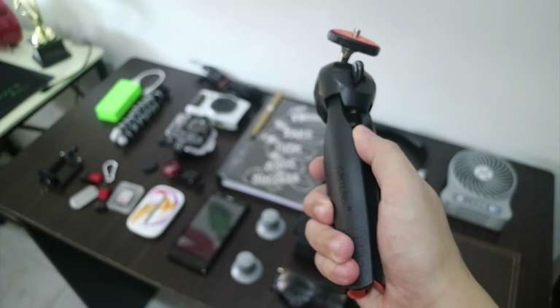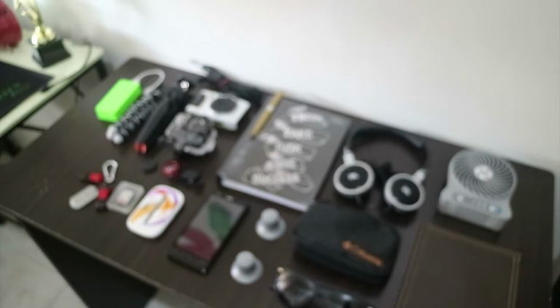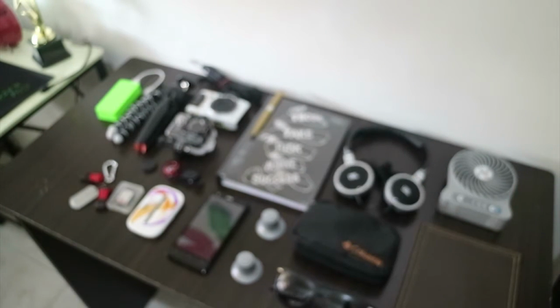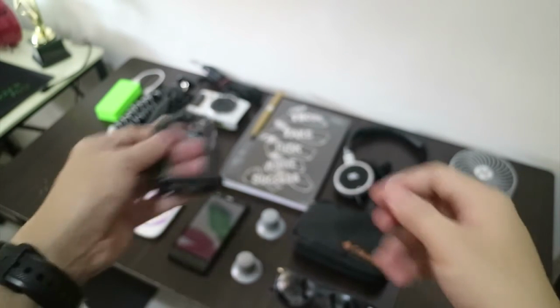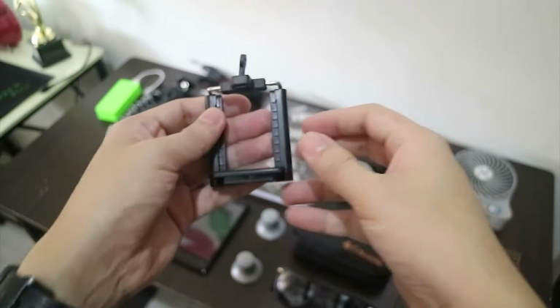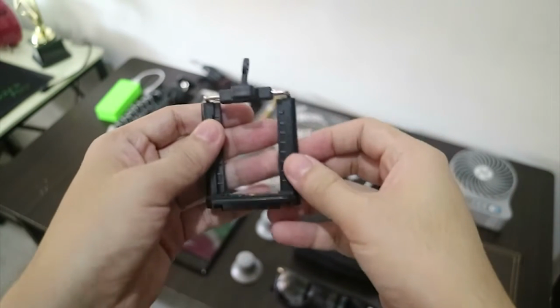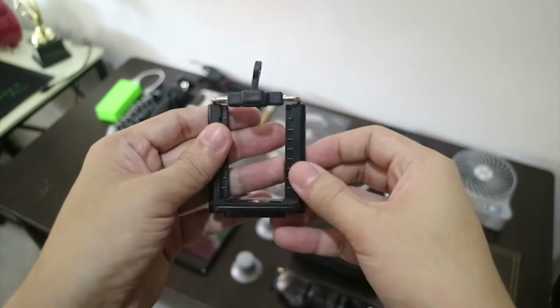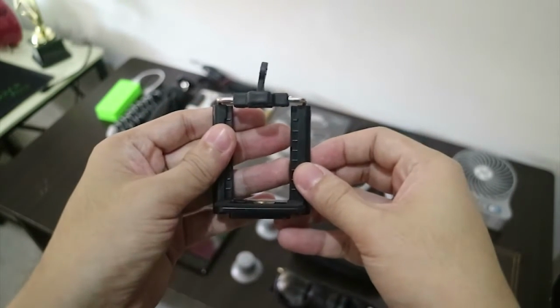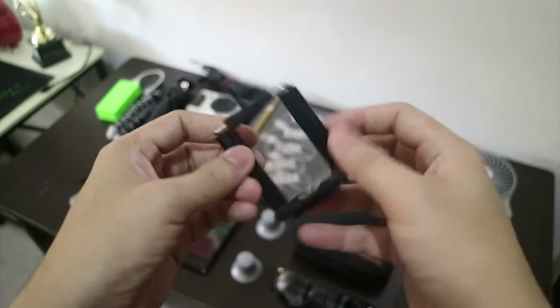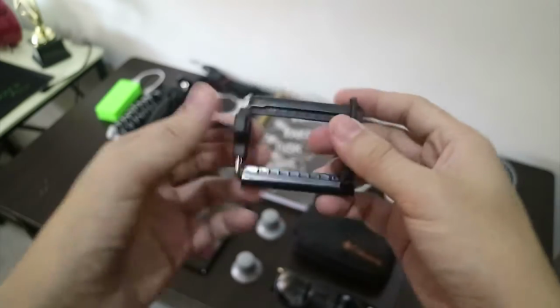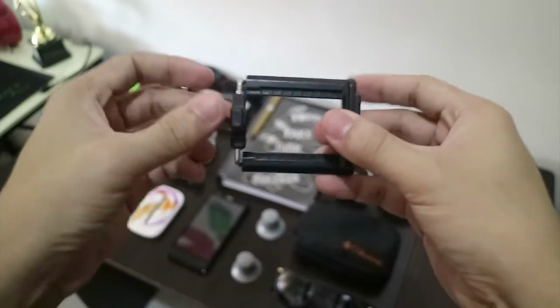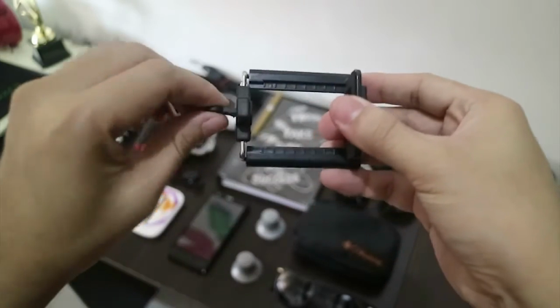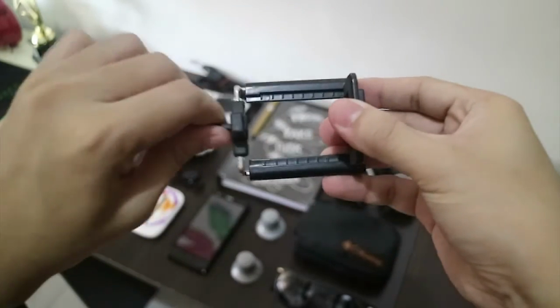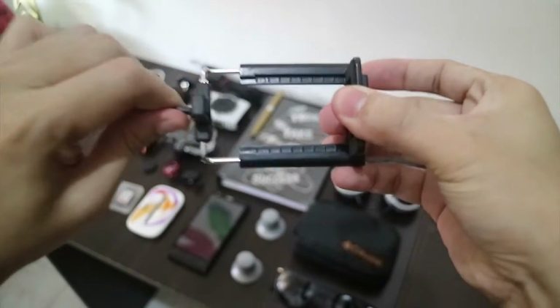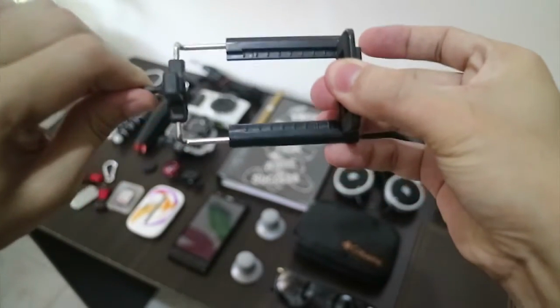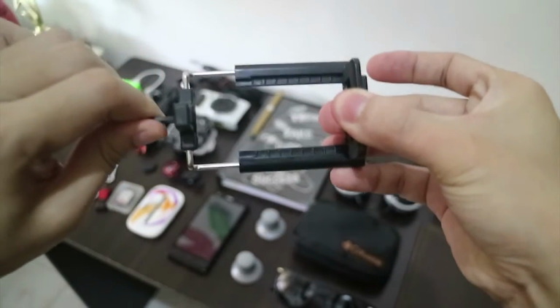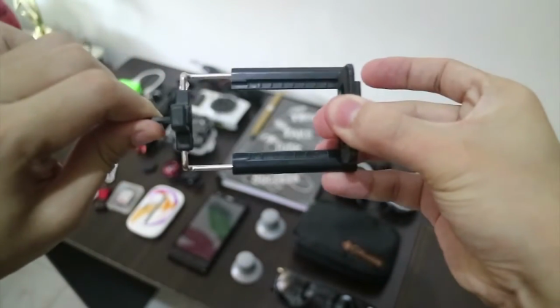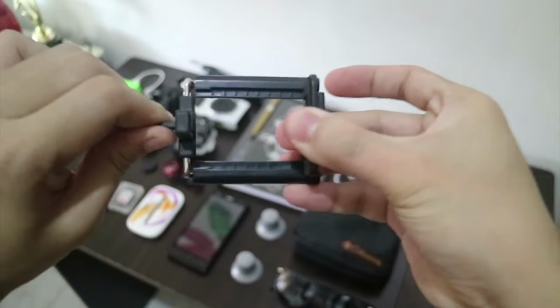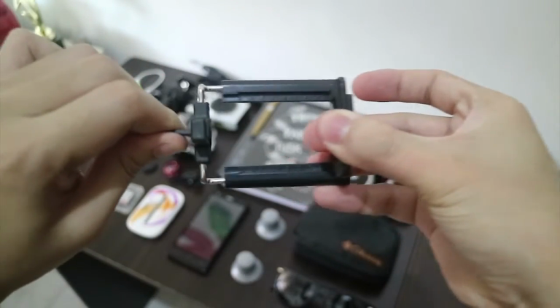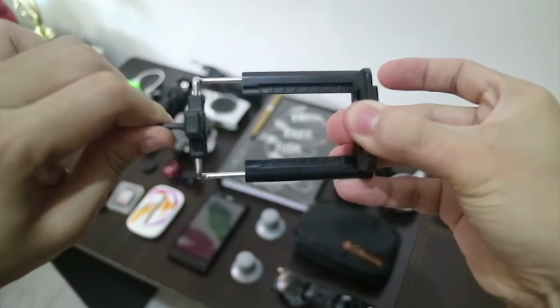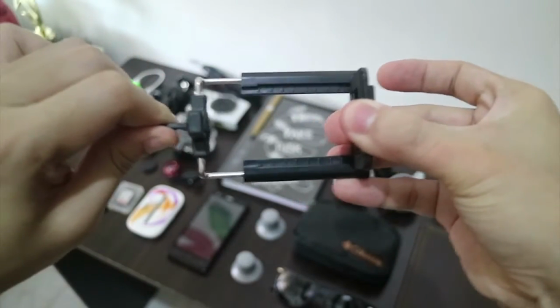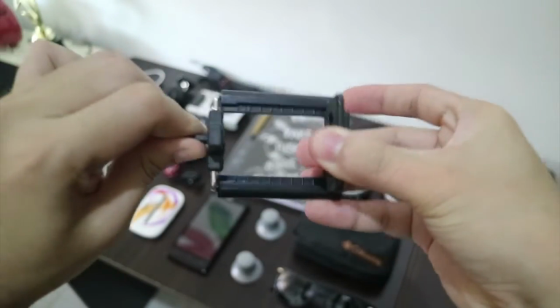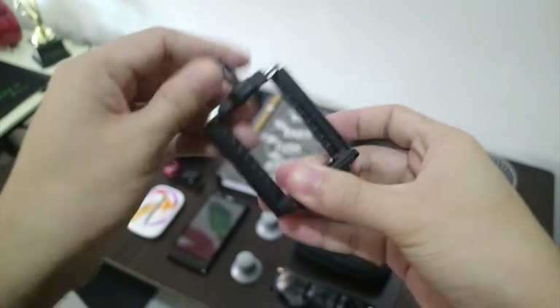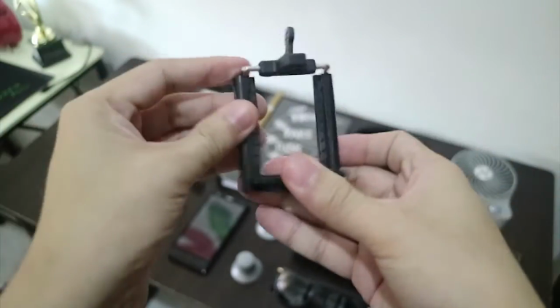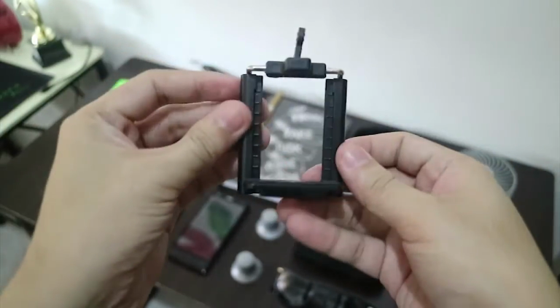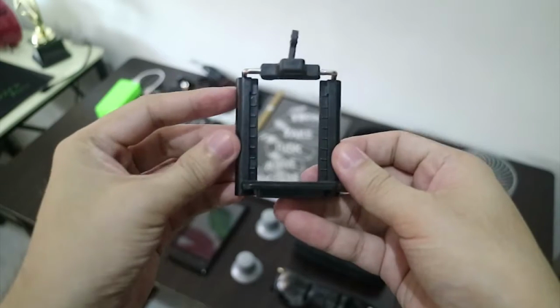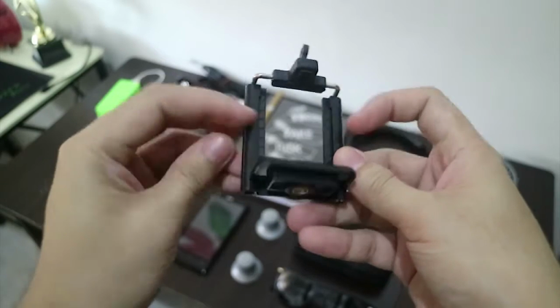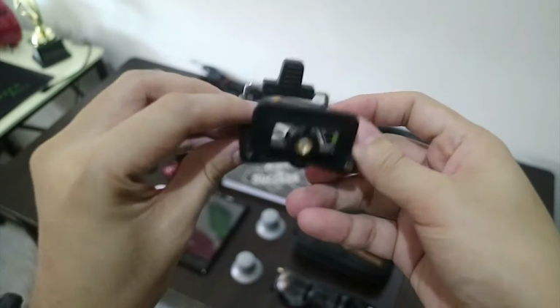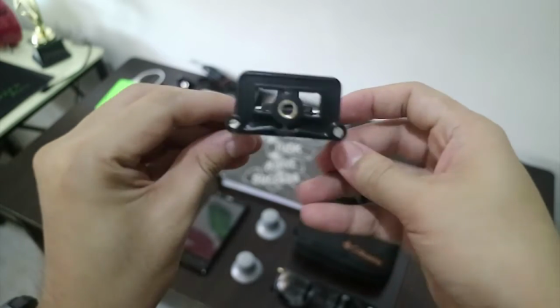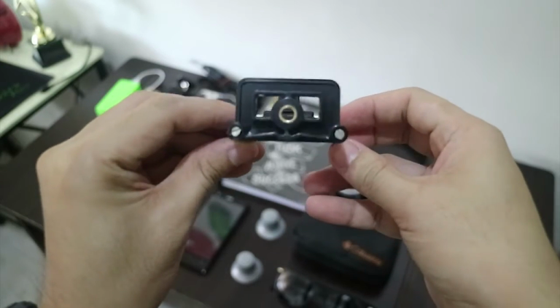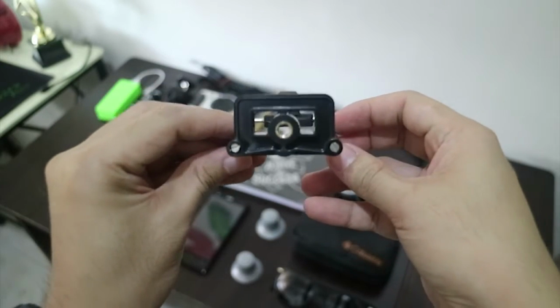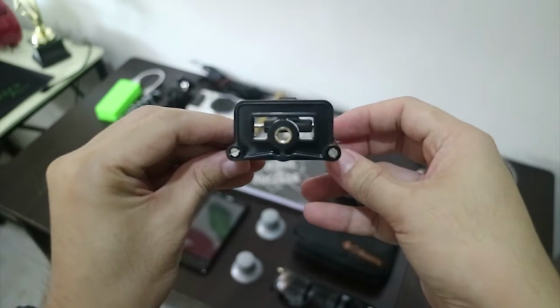I also bring my cell phone holder for when I want to capture something with my cell phone and use a tripod. I can mount this holder to a tripod and voila.